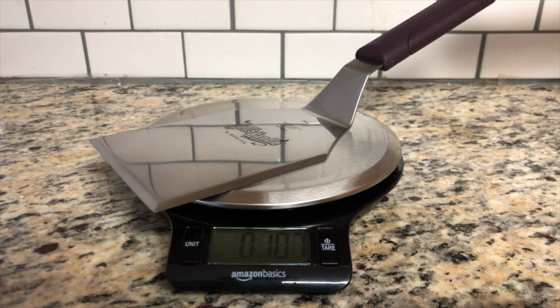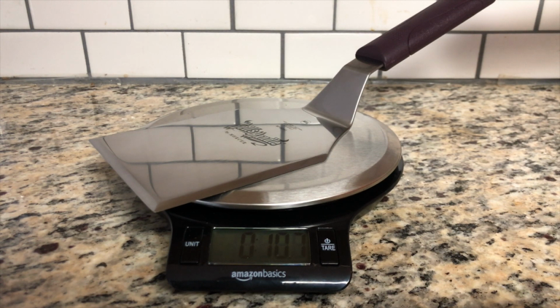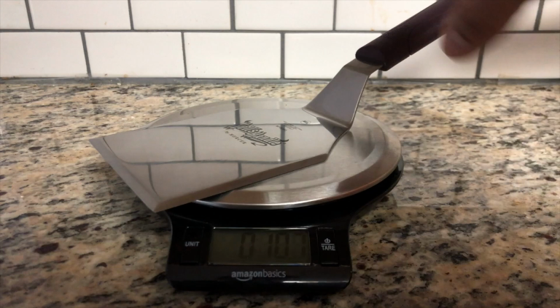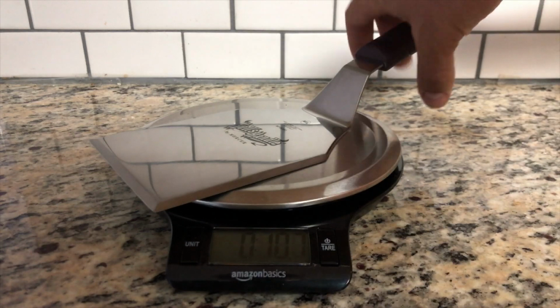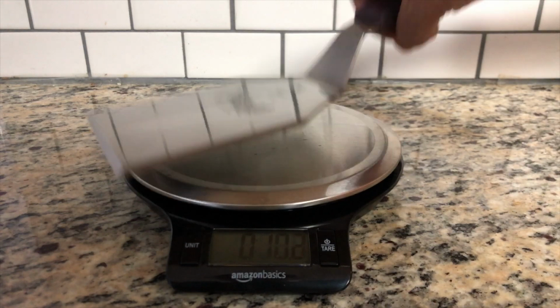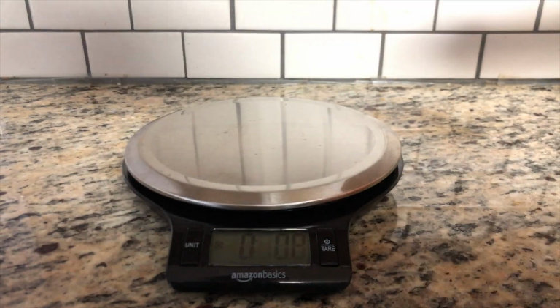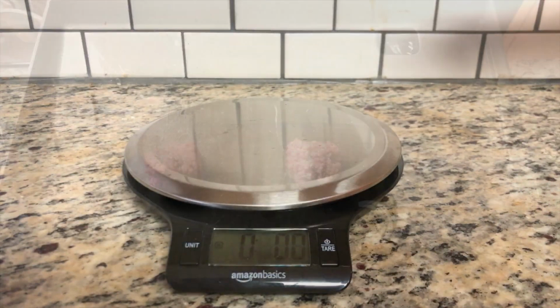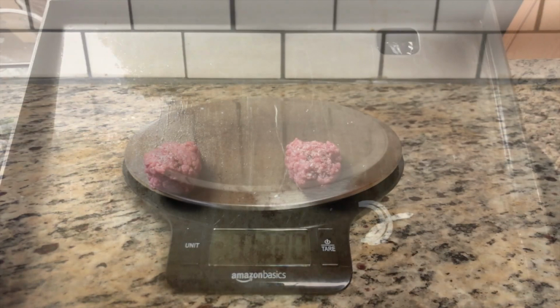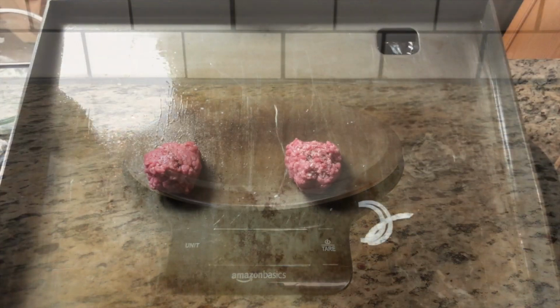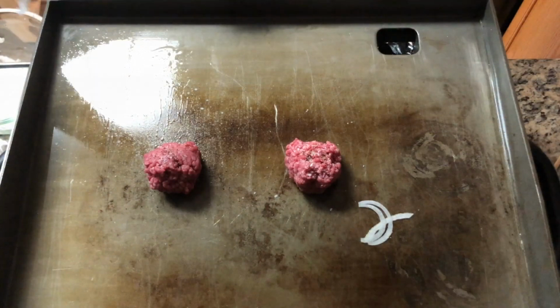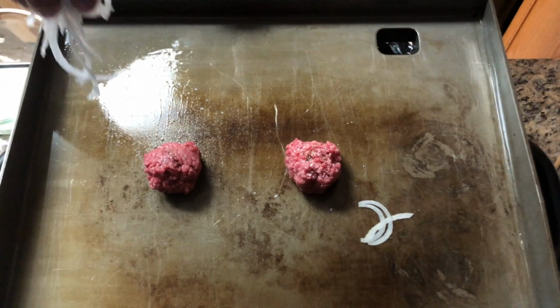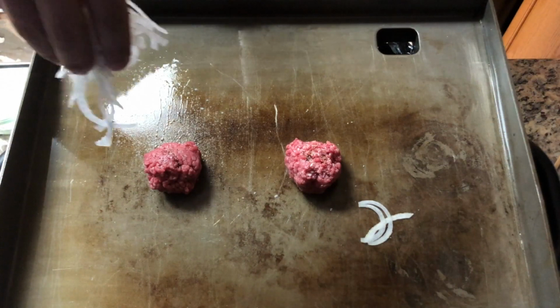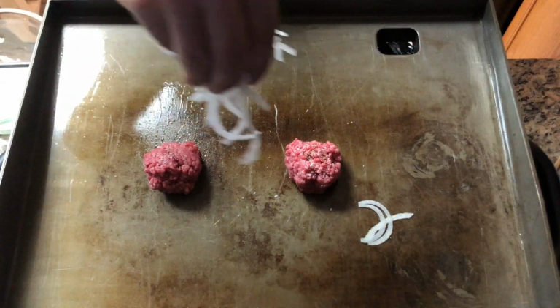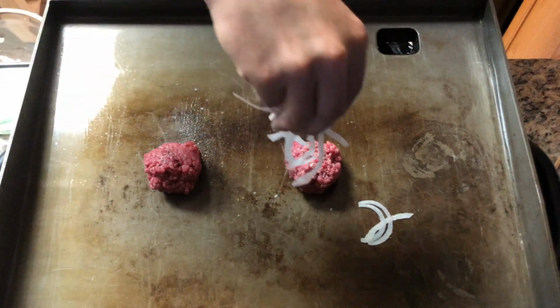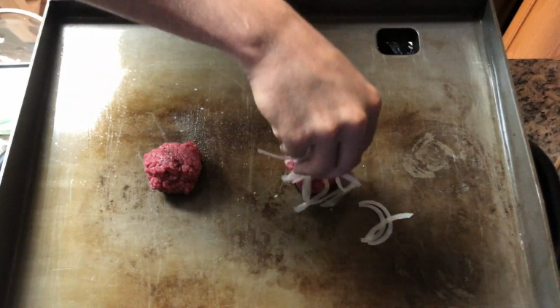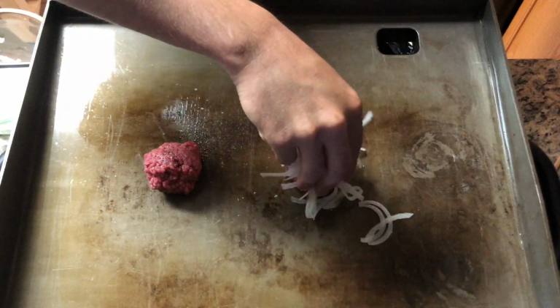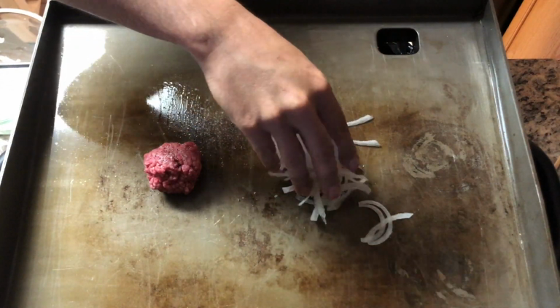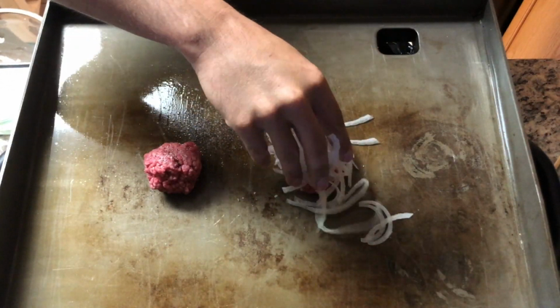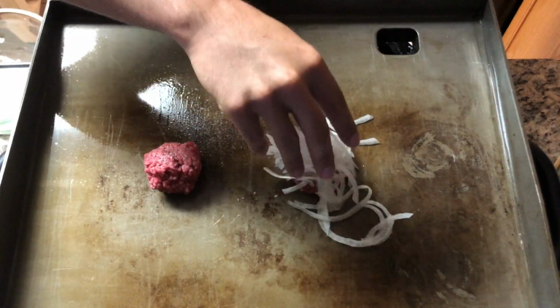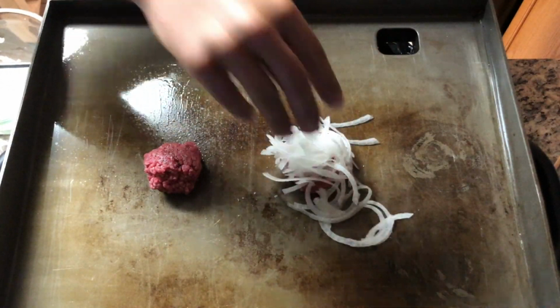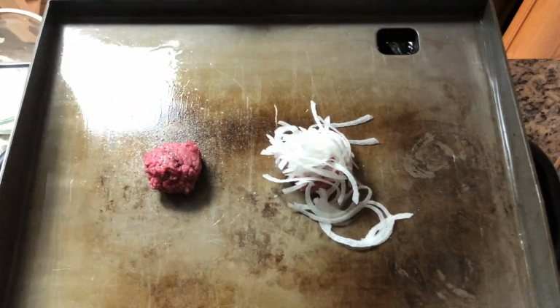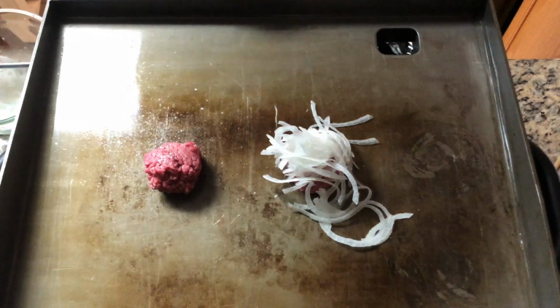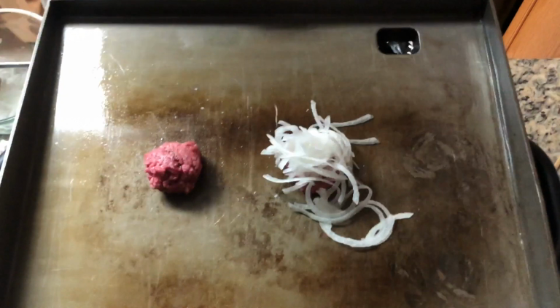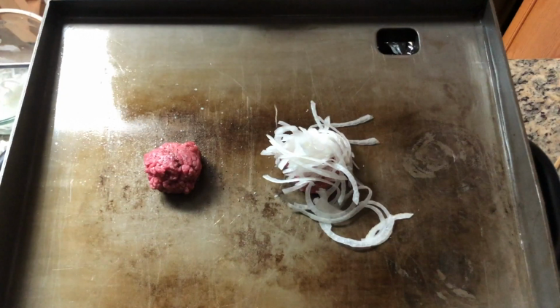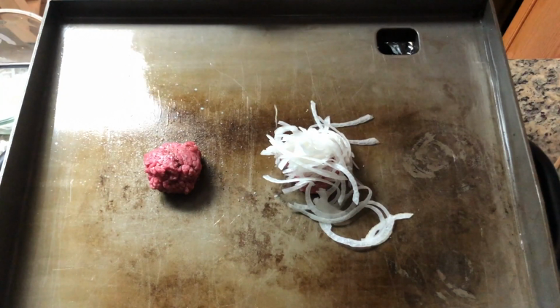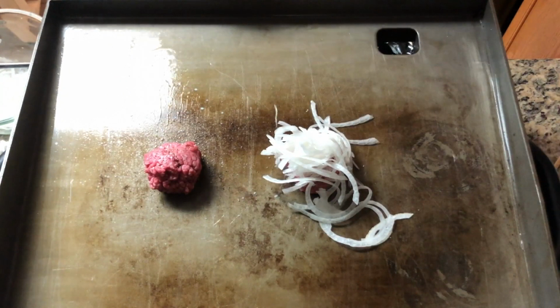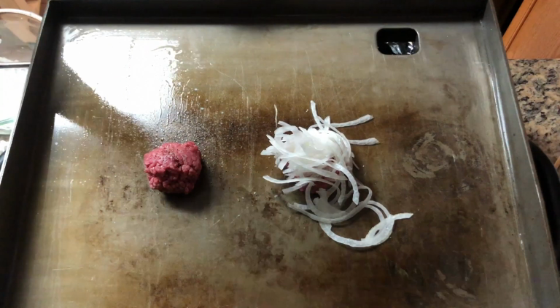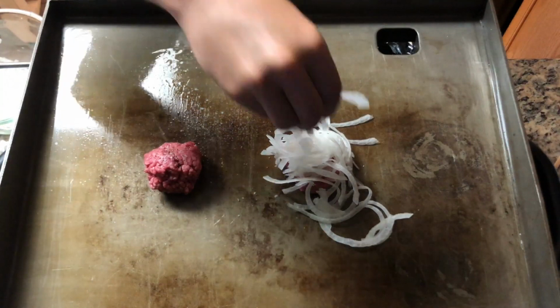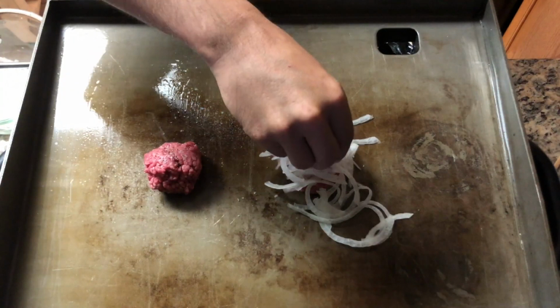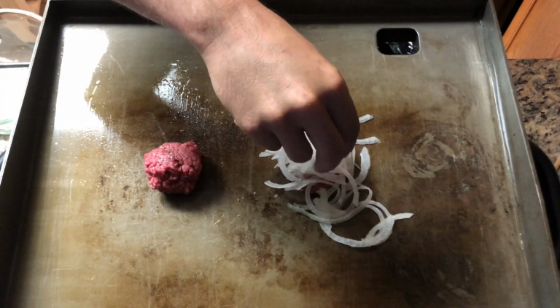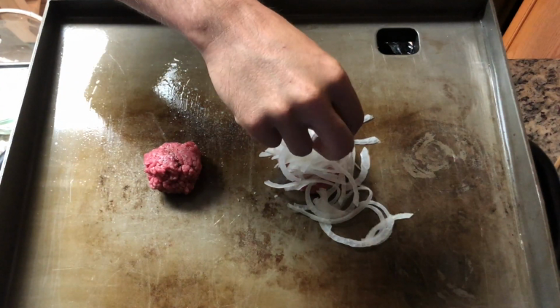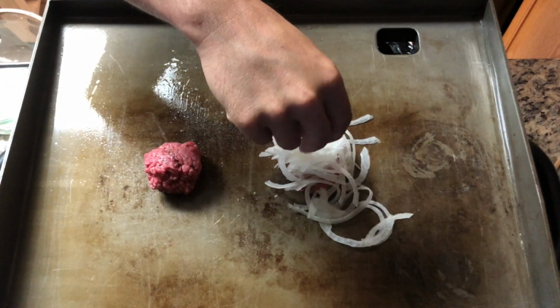Let's test it out. I've put two 2-ounce balls of ground beef on the griddle and seasoned them with salt and pepper. One of them I've put thinly shredded onion just to try.